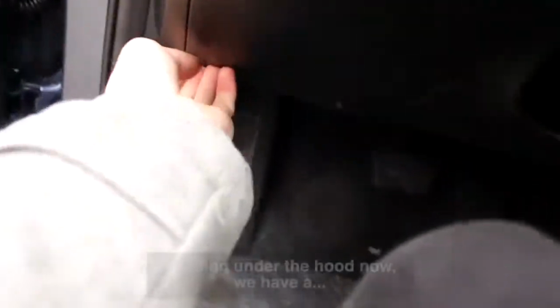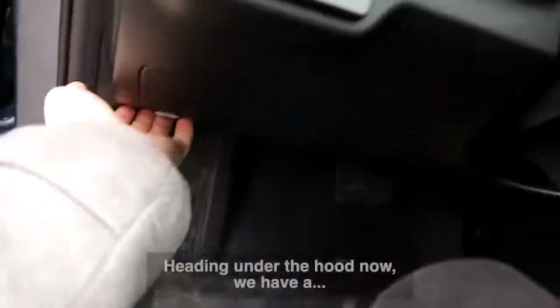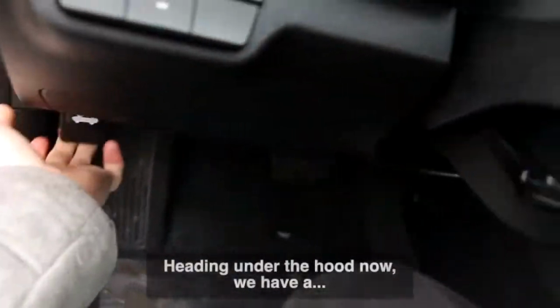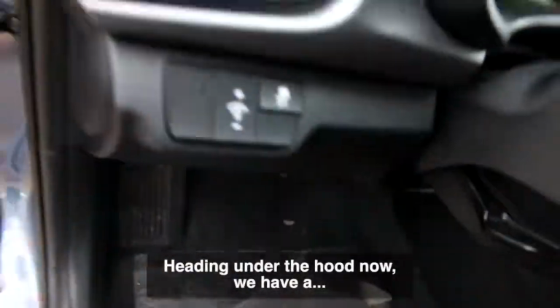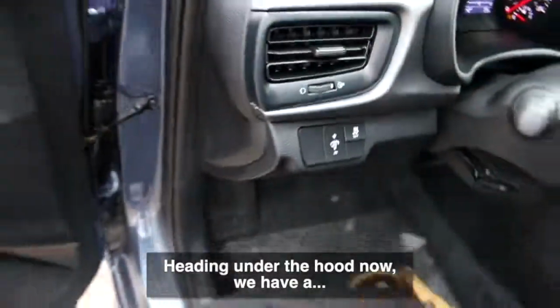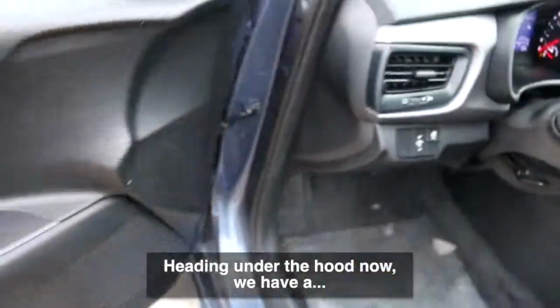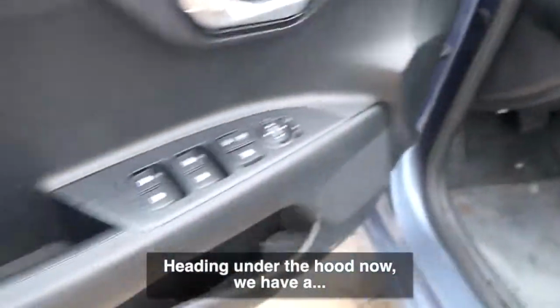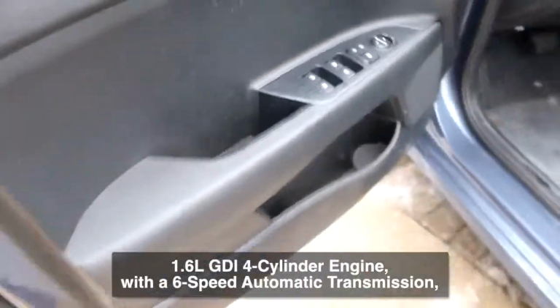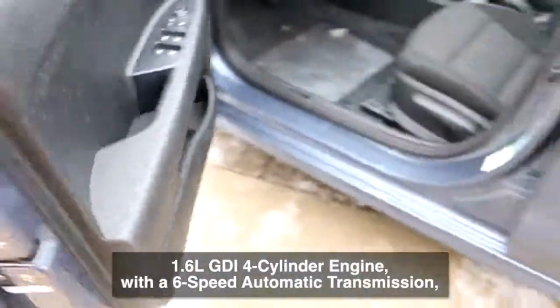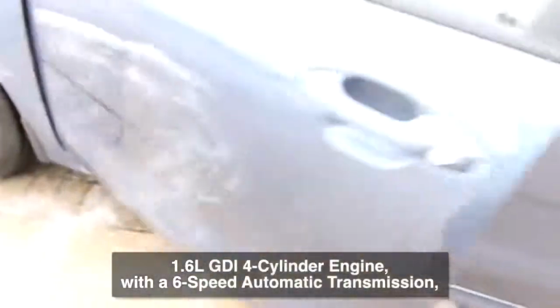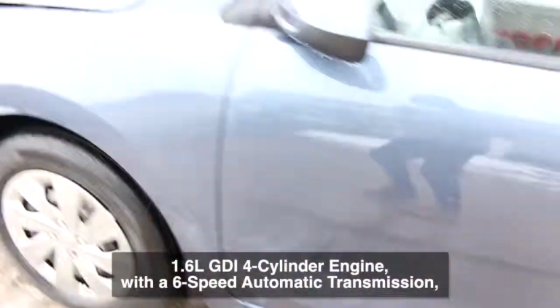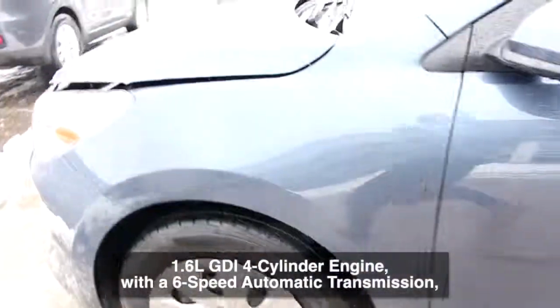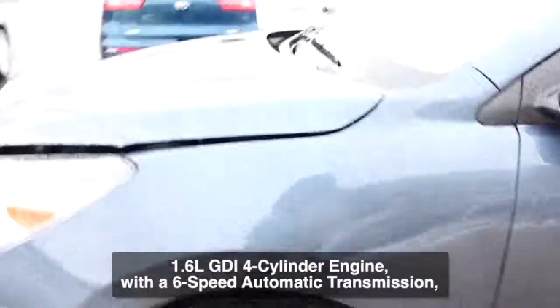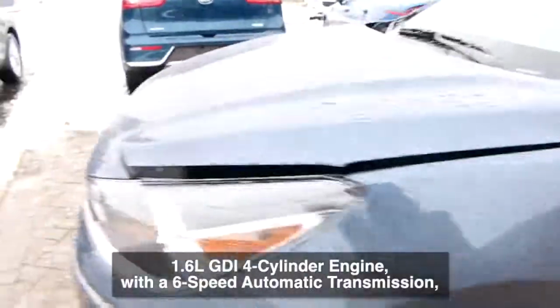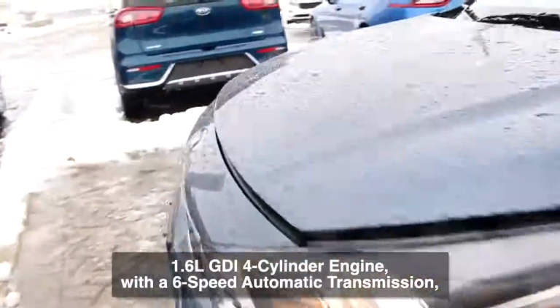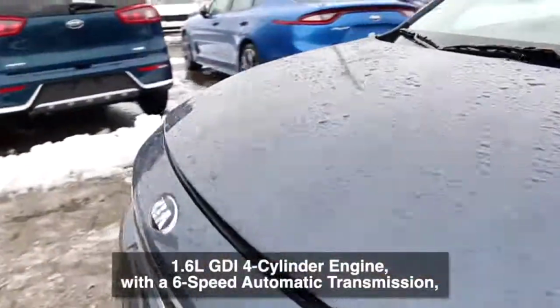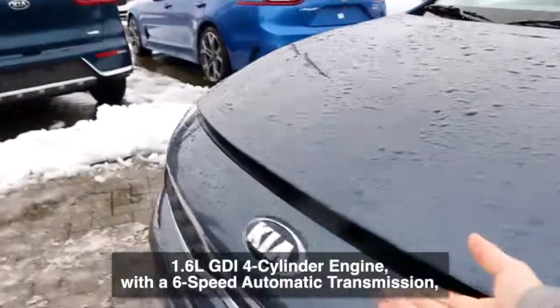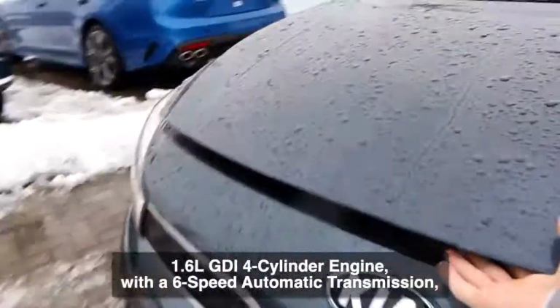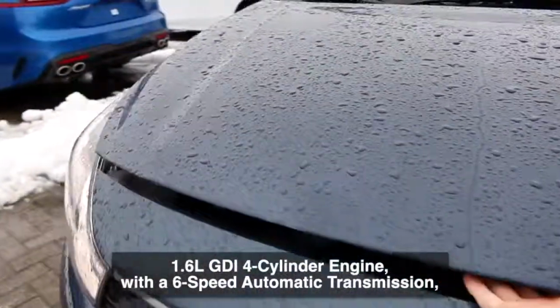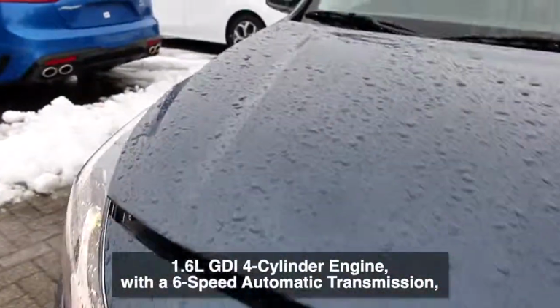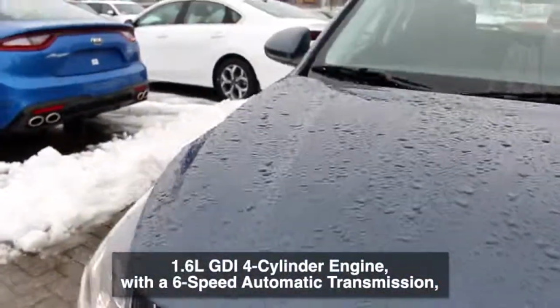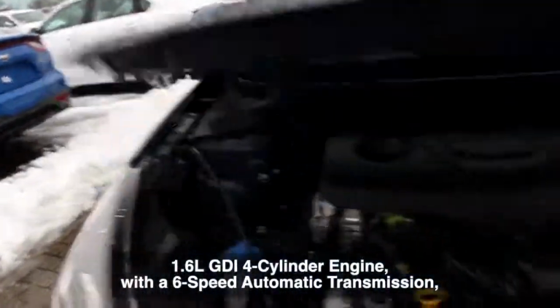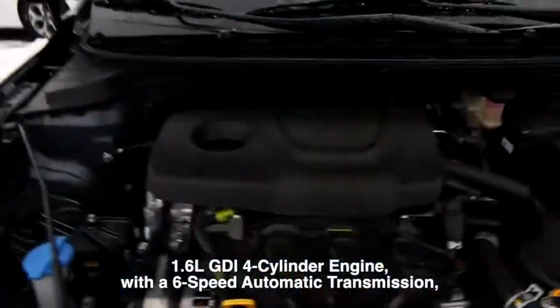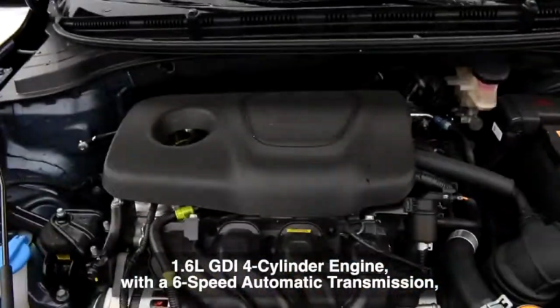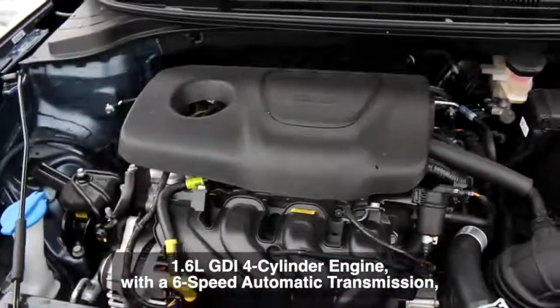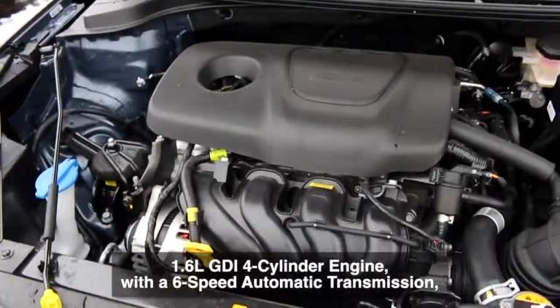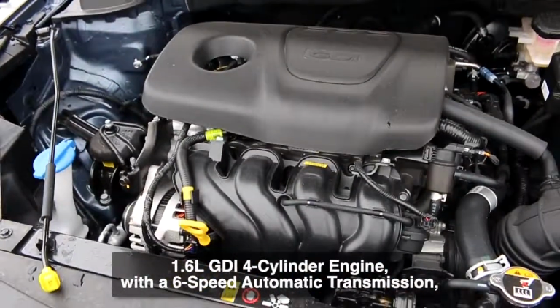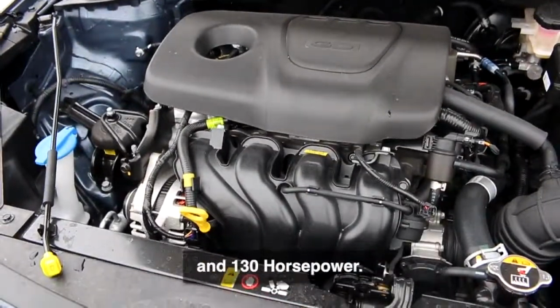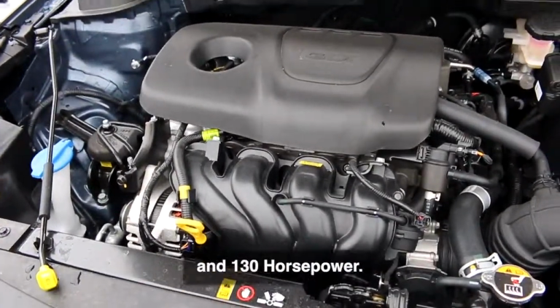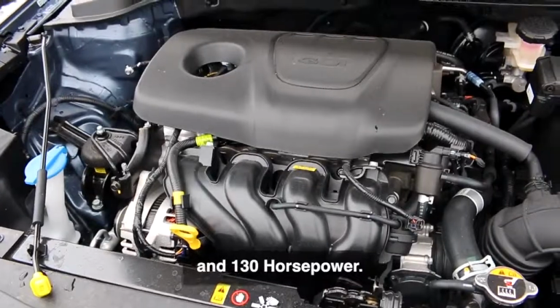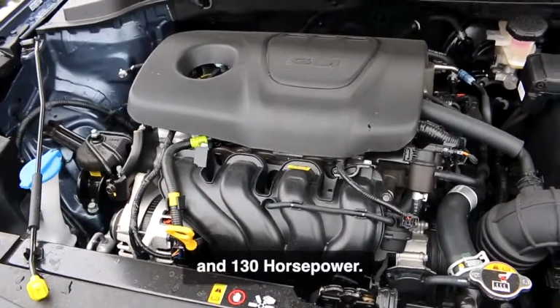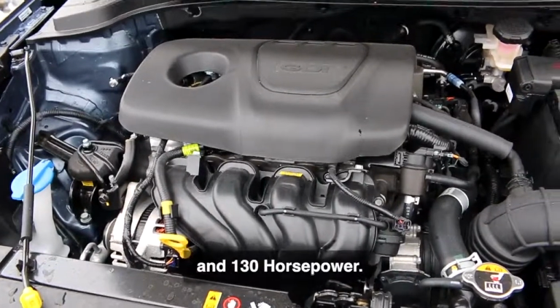Heading under the hood now, we have a 1.6 liter GDI four cylinder engine with a six speed automatic transmission and 130 horsepower.